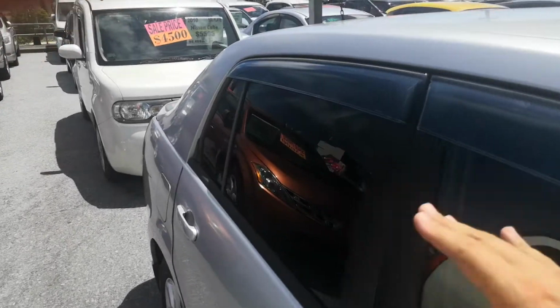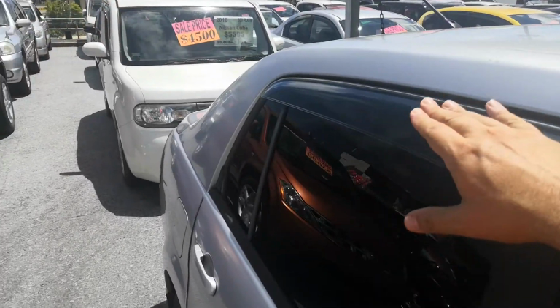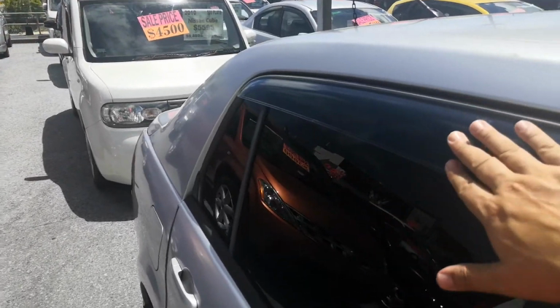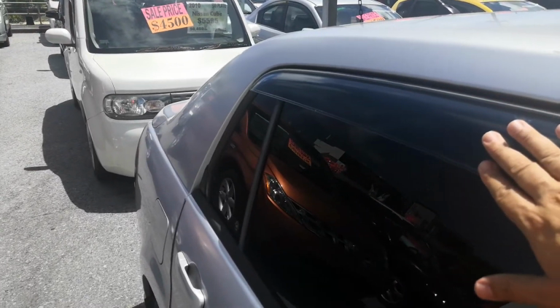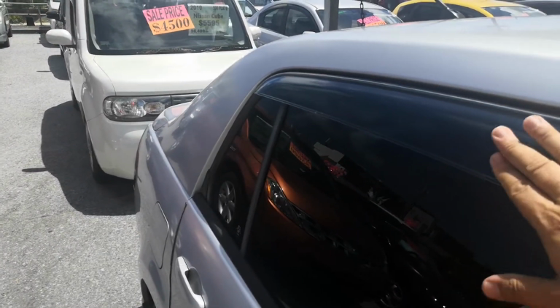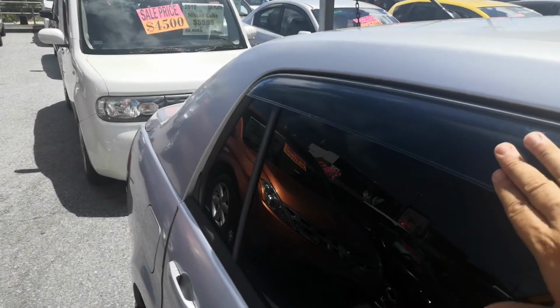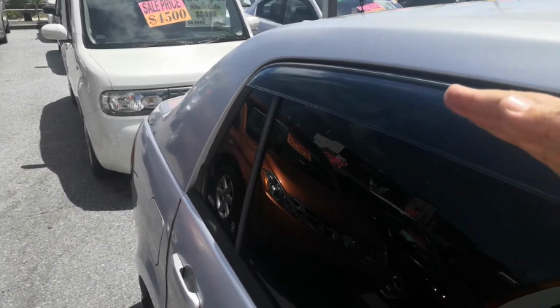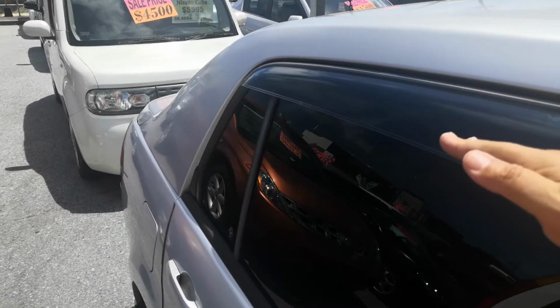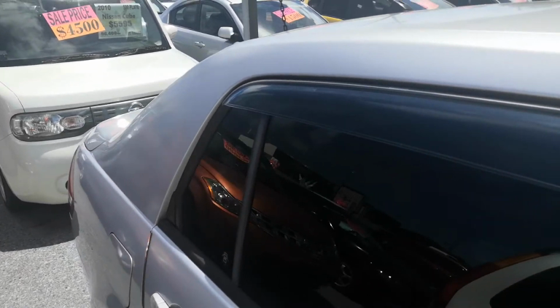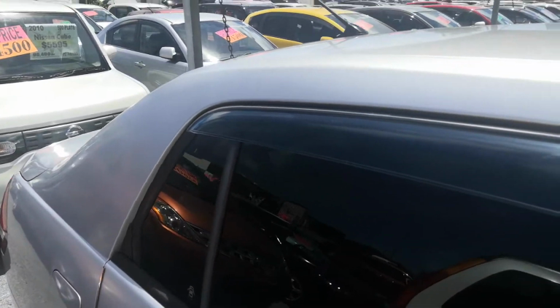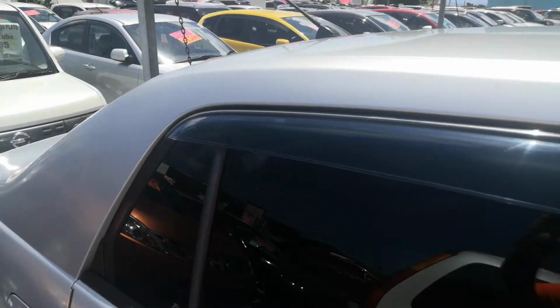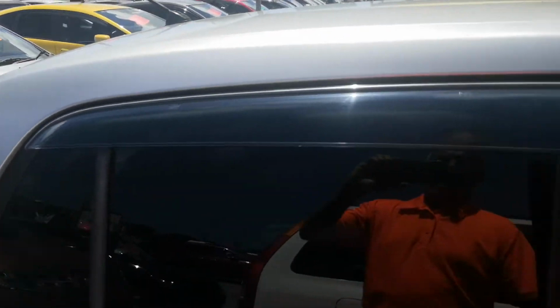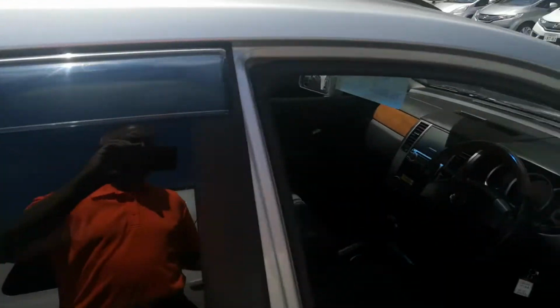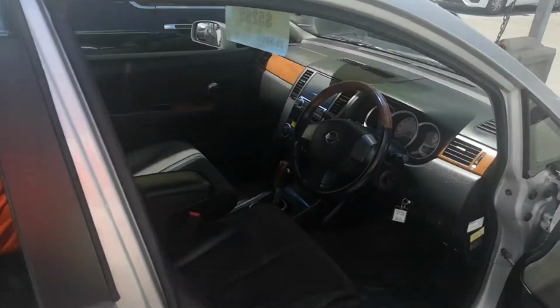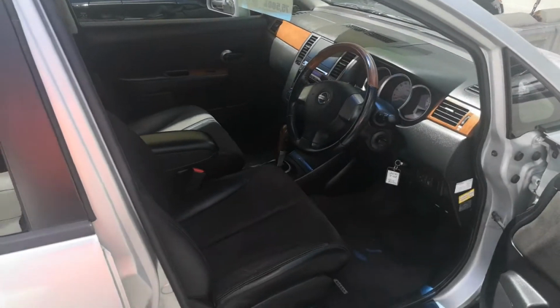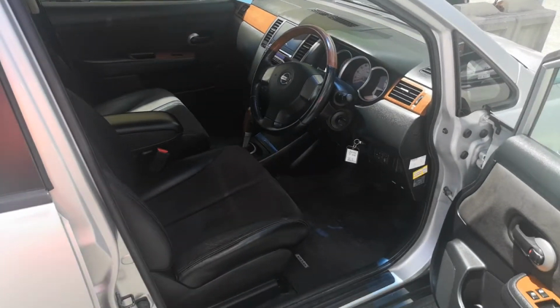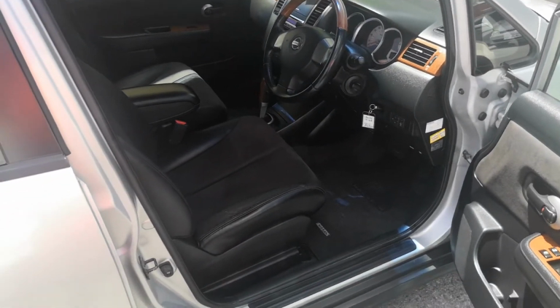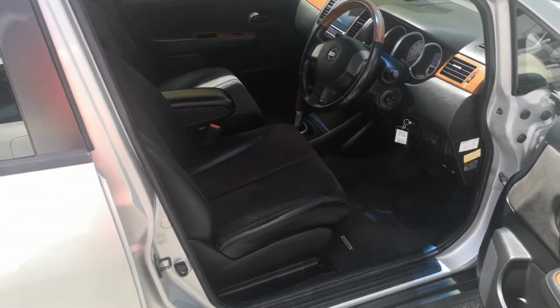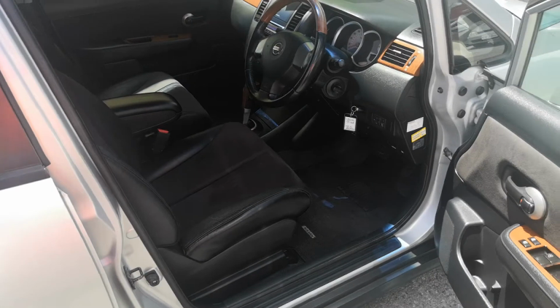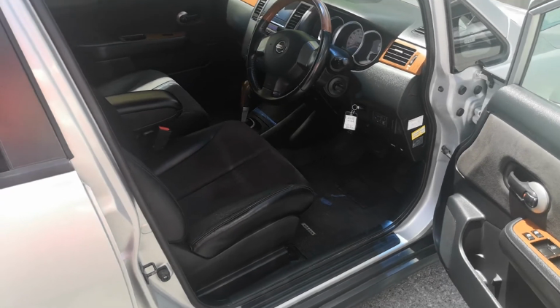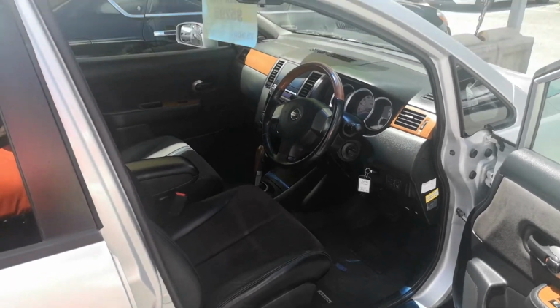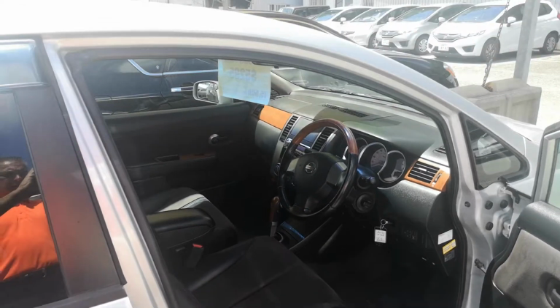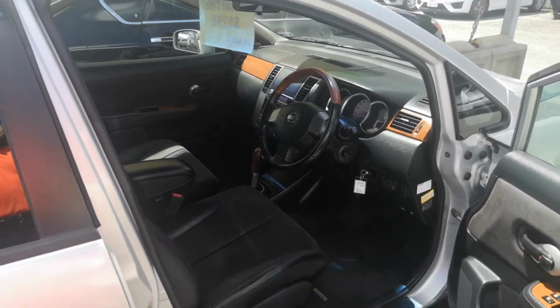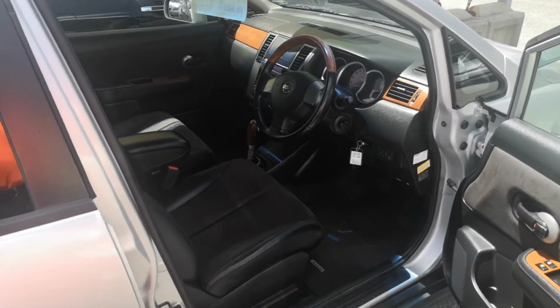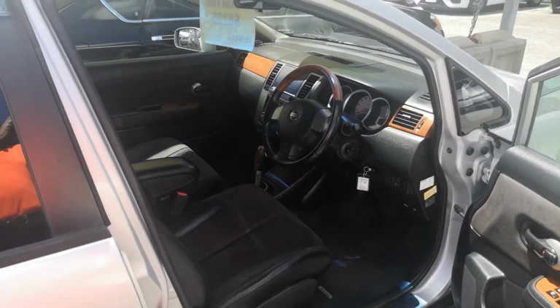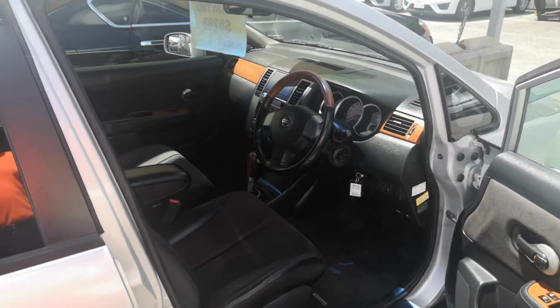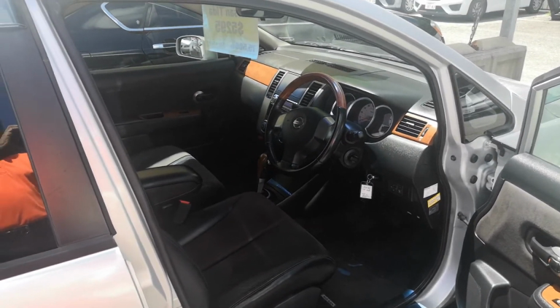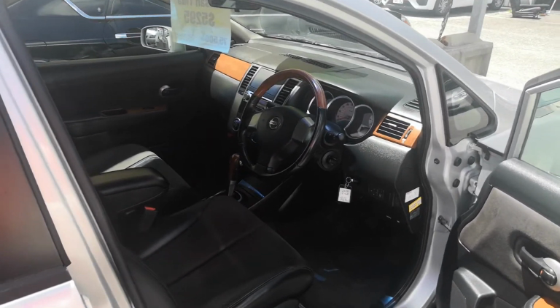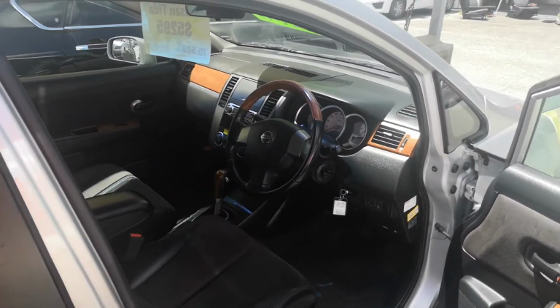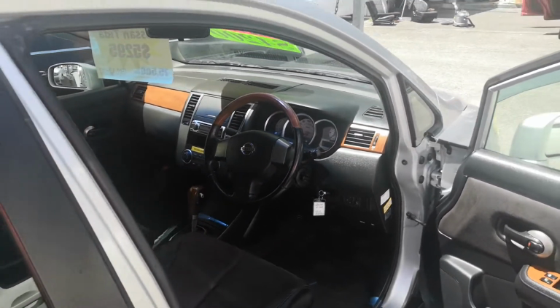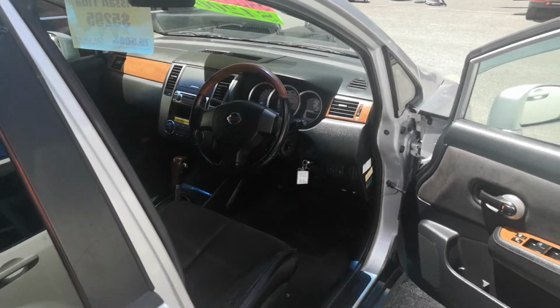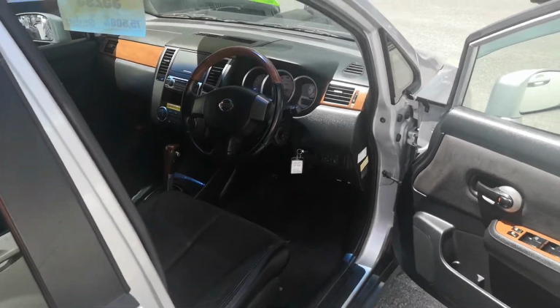Before we go inside, I always like showing you the rain guards here. This will allow you to roll the window down a few inches. If it rains, you're not going to get it wet inside. But also, more importantly, in the summer as we're experiencing now, it's going to give you that cross-ventilation to take that extremely hot air out.